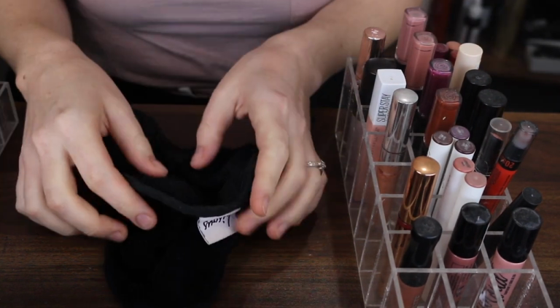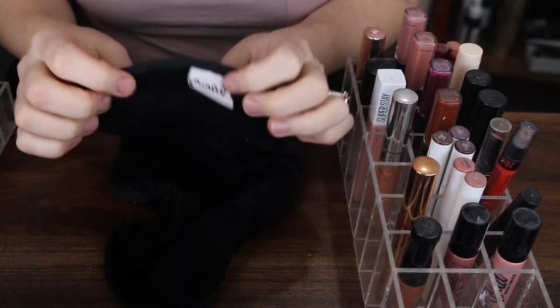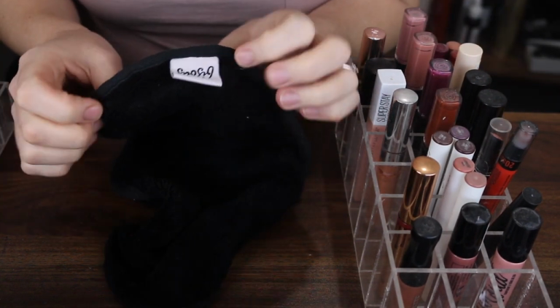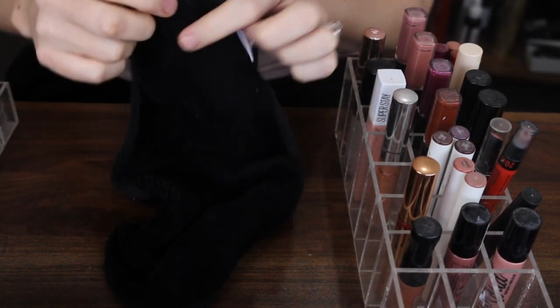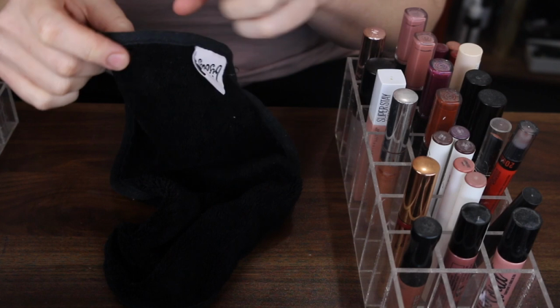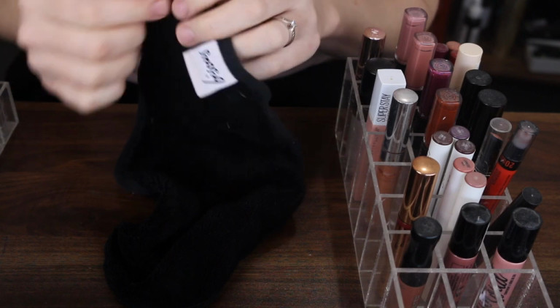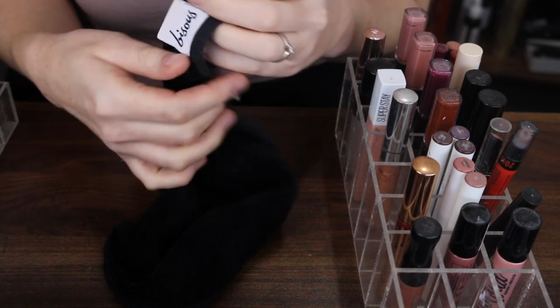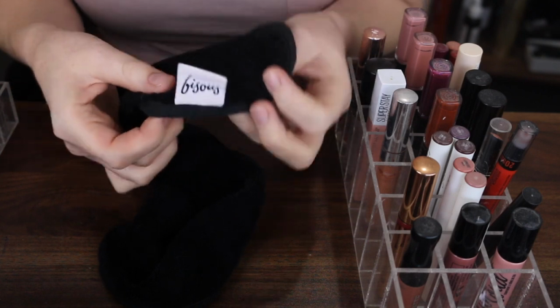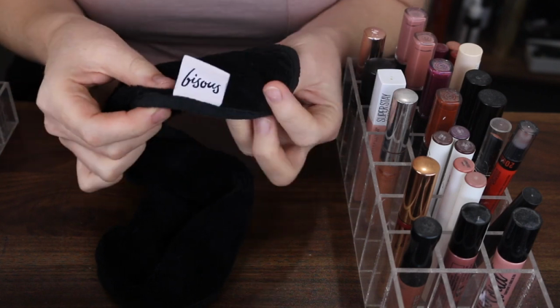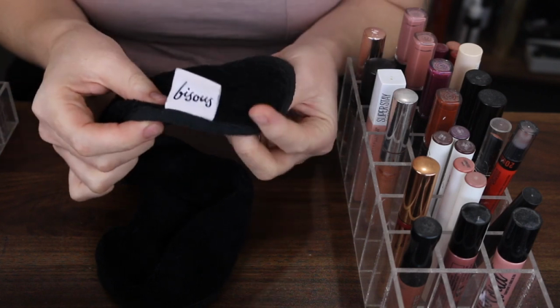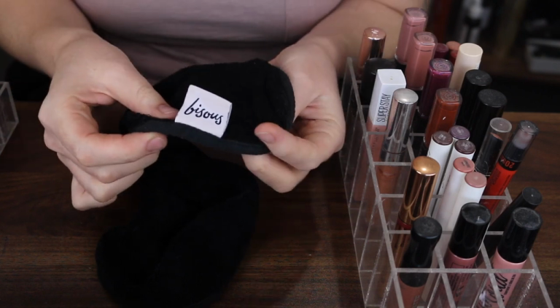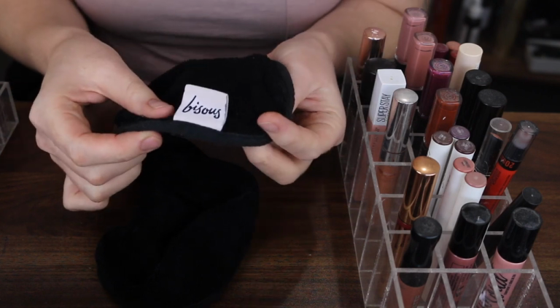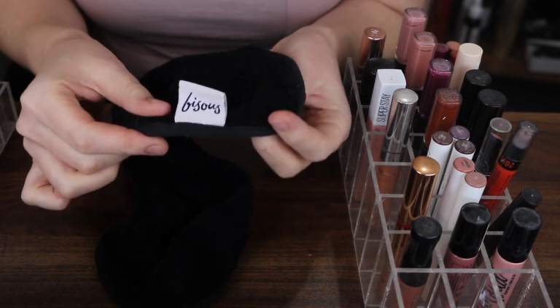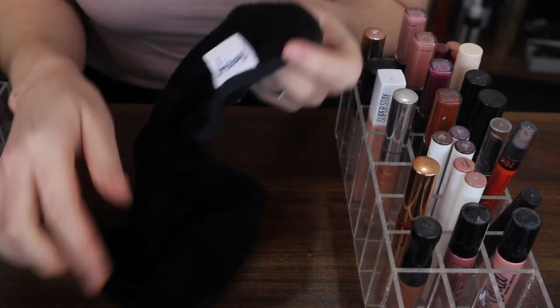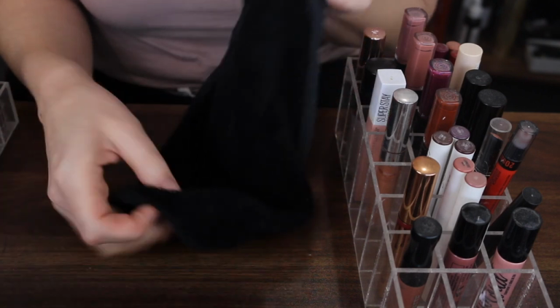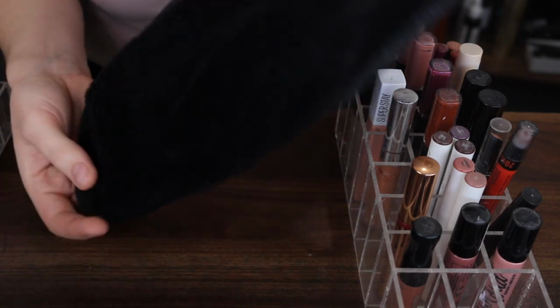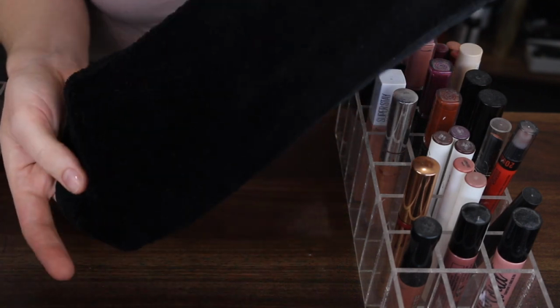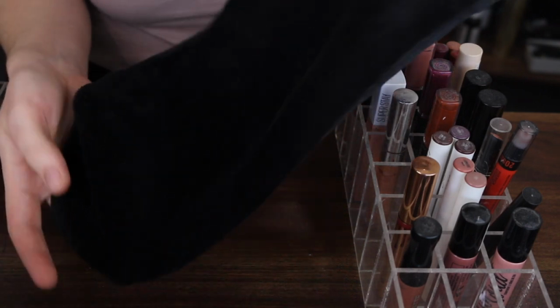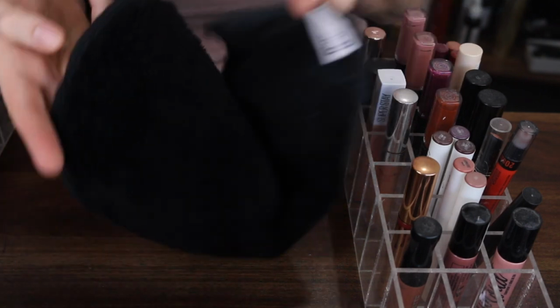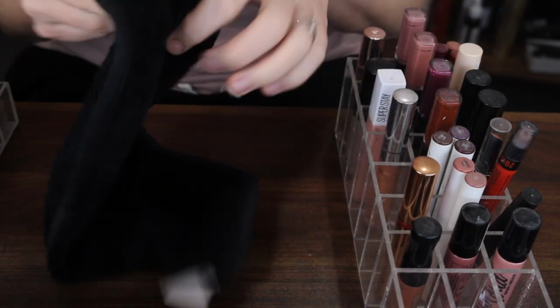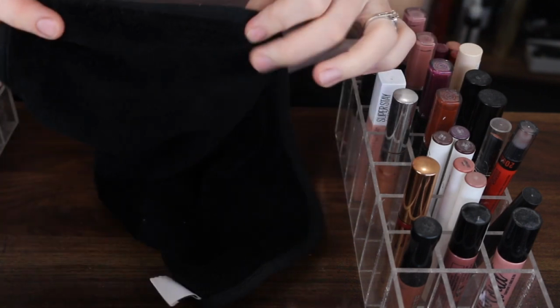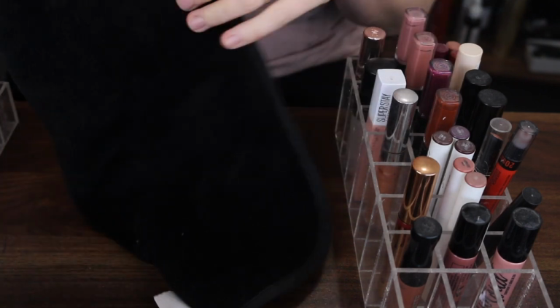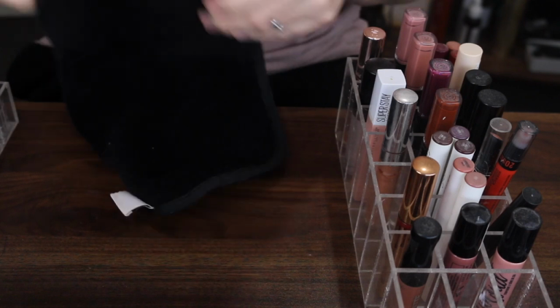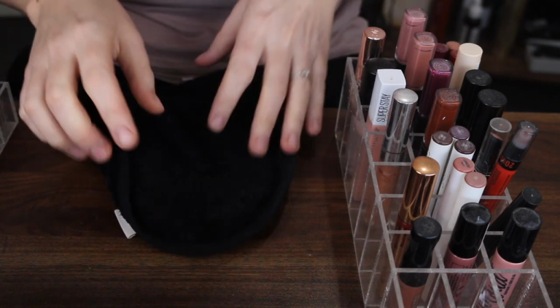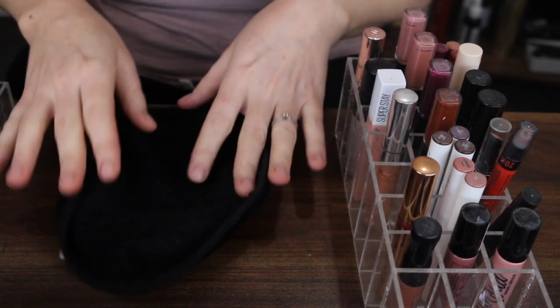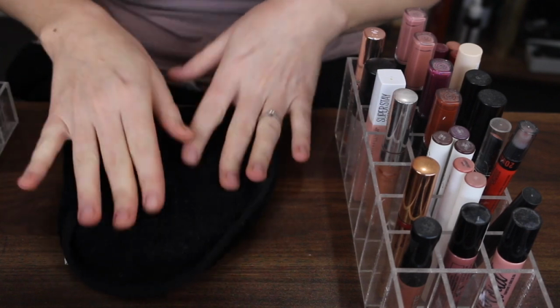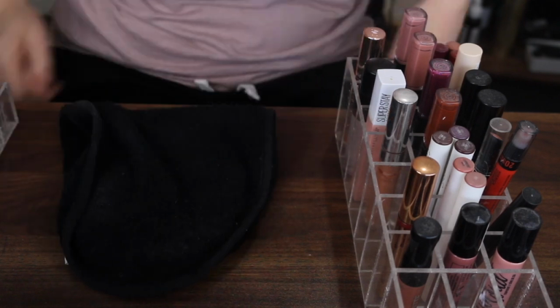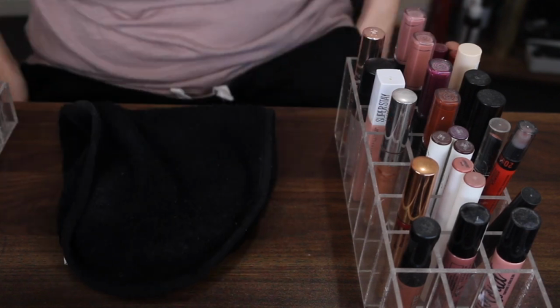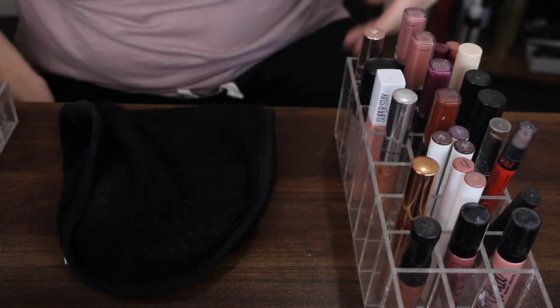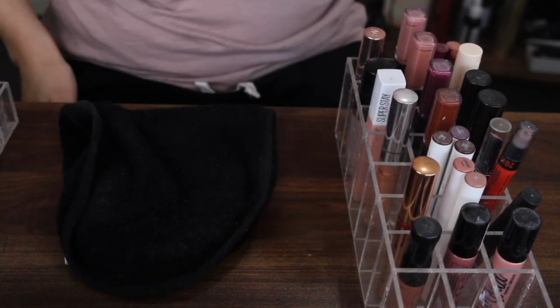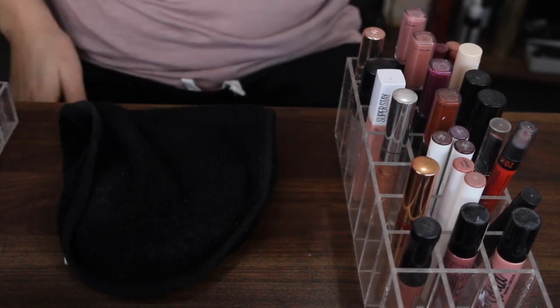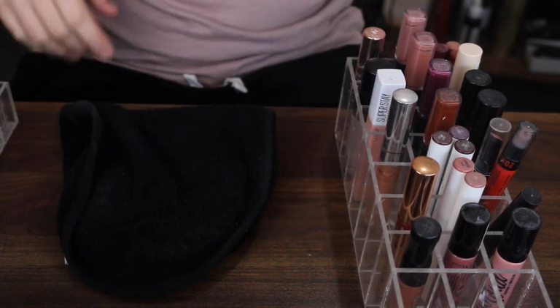I feel like a lot of swatching is going to be involved so let me go get a makeup remover. I've just gone and wet one of my Bisous makeup removing cloths — I freaking love these, I've been using them for years now.